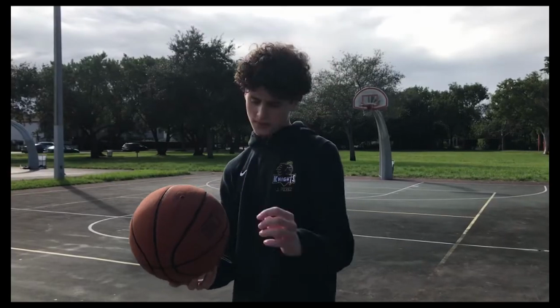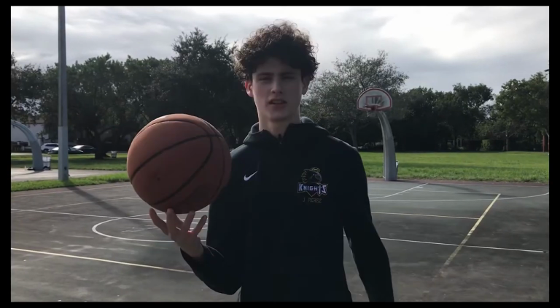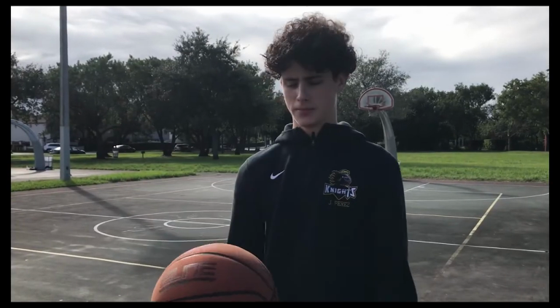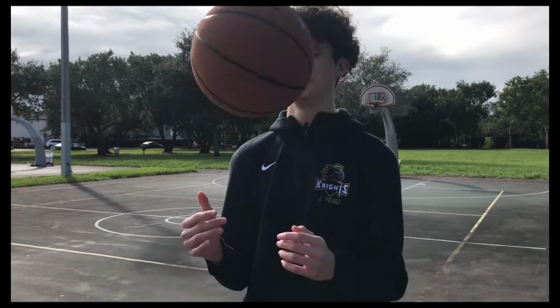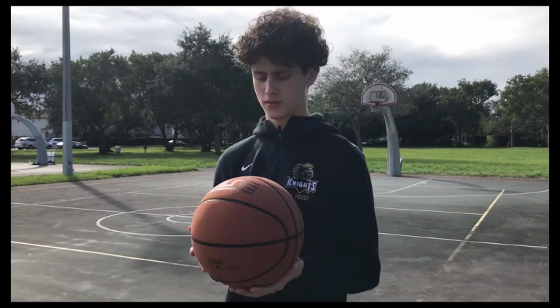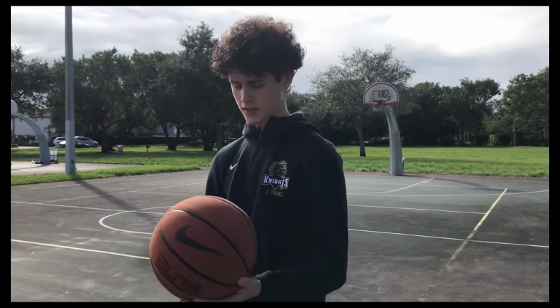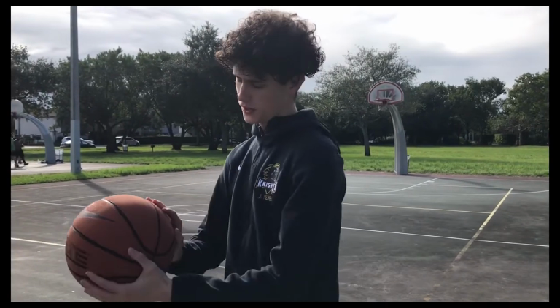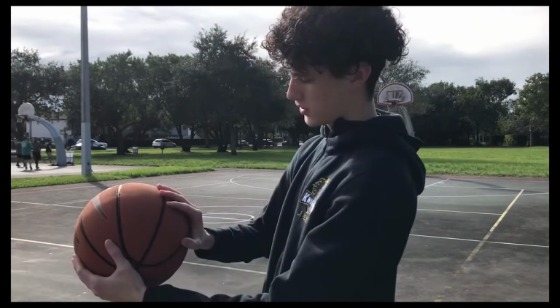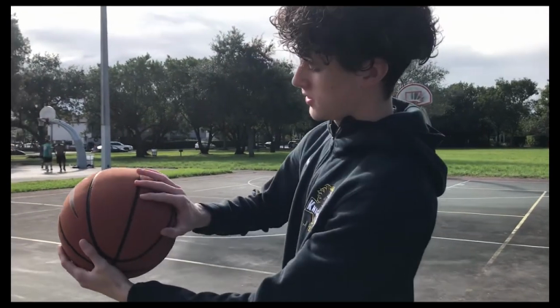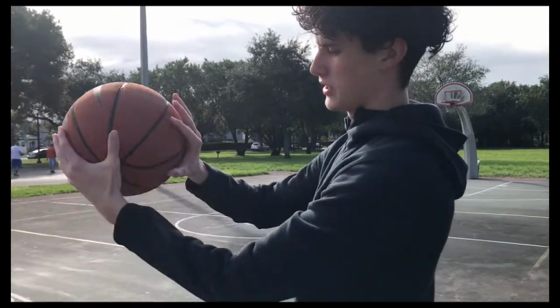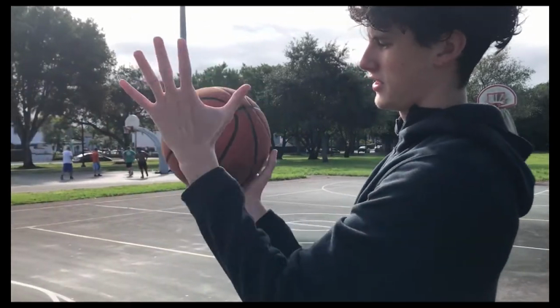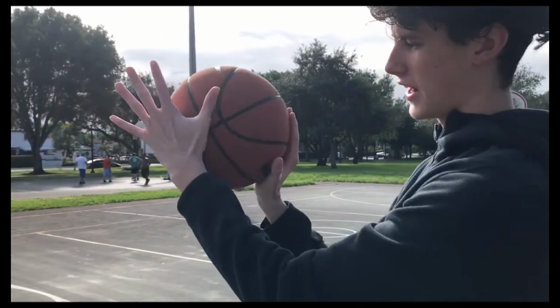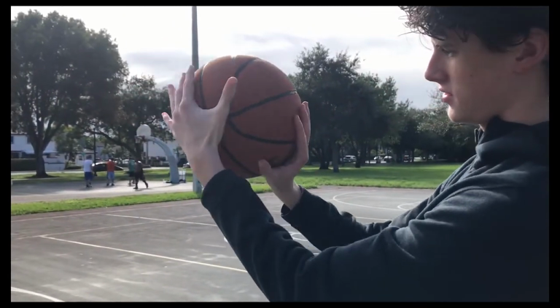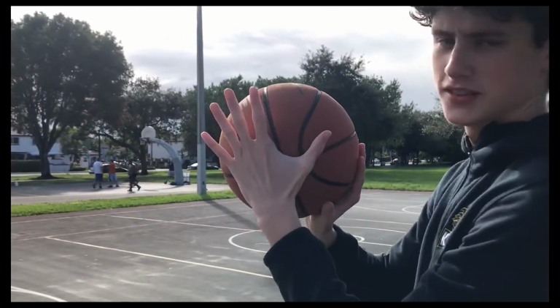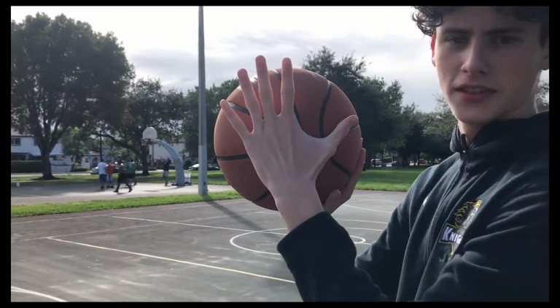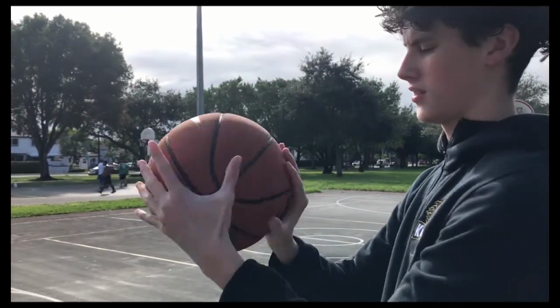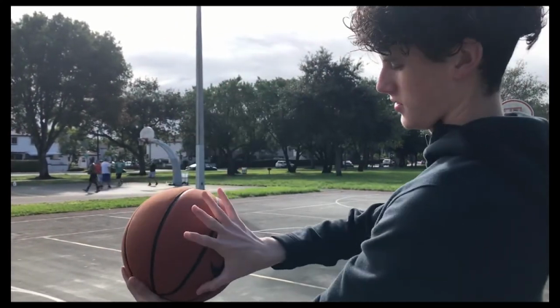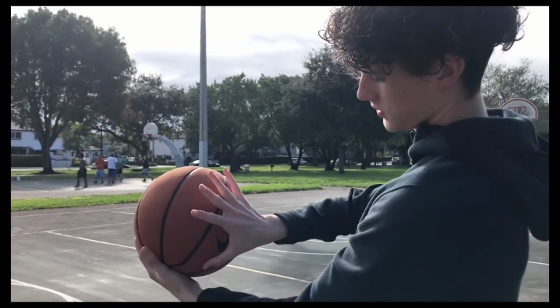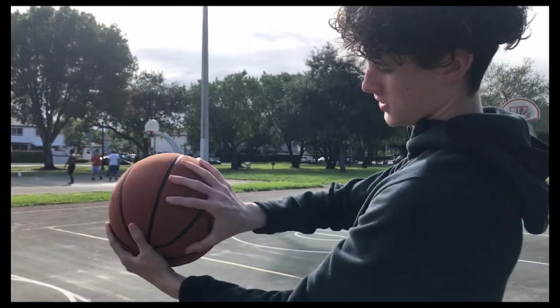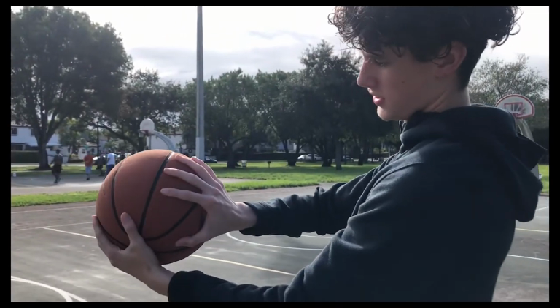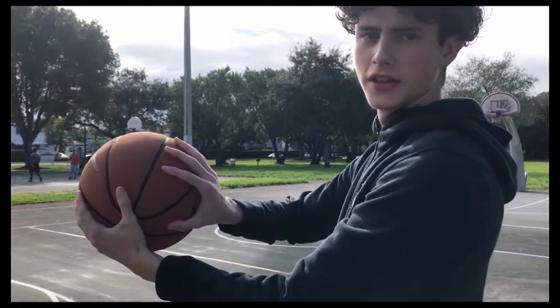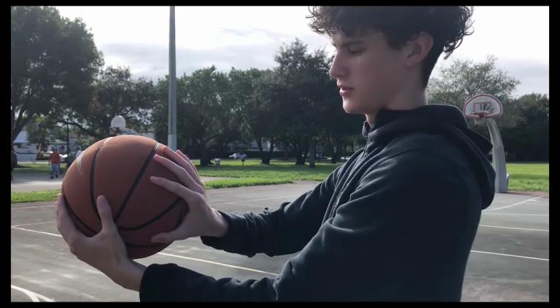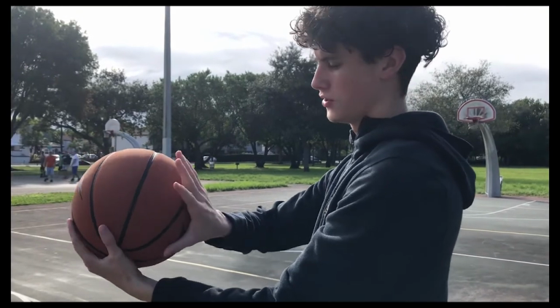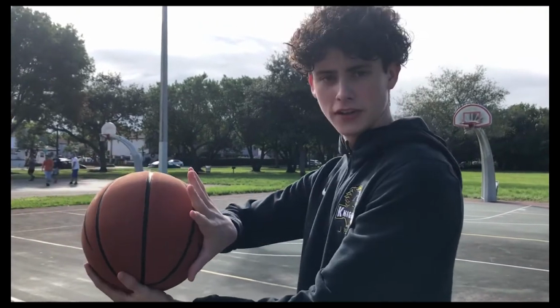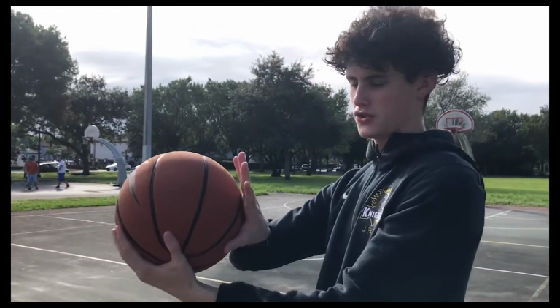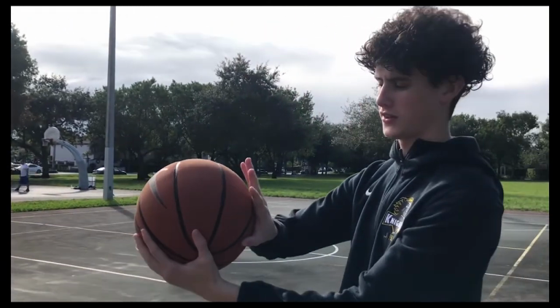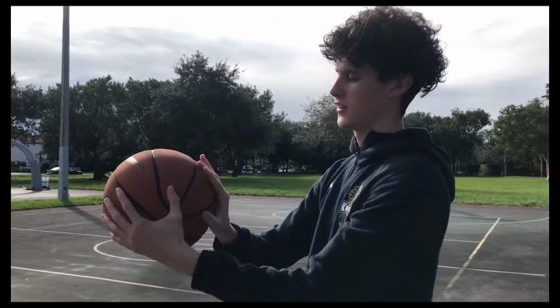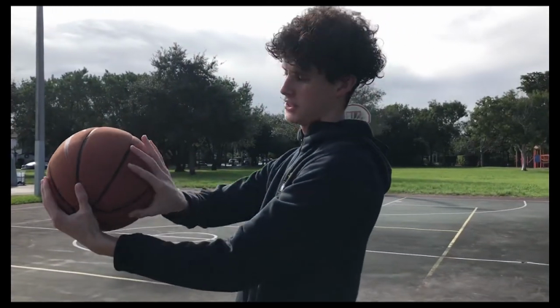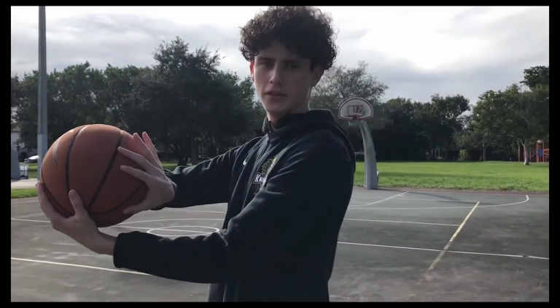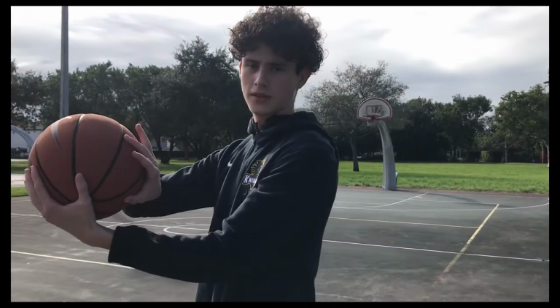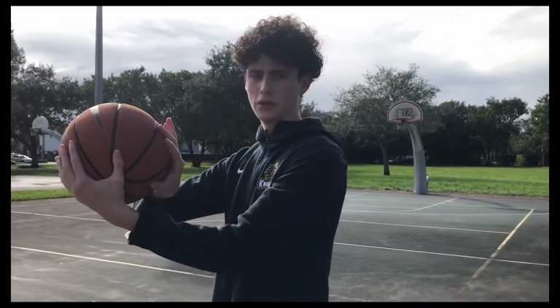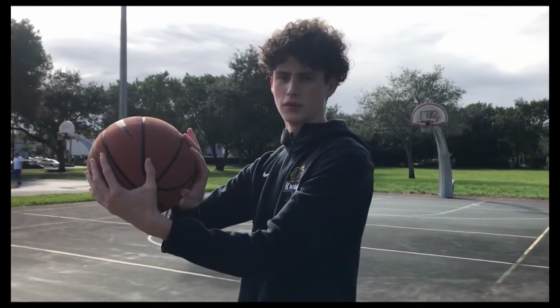Now let's talk about hand placement when you catch the ball. Make sure this is your guide hand — it does not affect the shot. This one is the one you're going to be shooting with. Your middle finger is your straightest finger; keep that one in the middle and only point that one down.